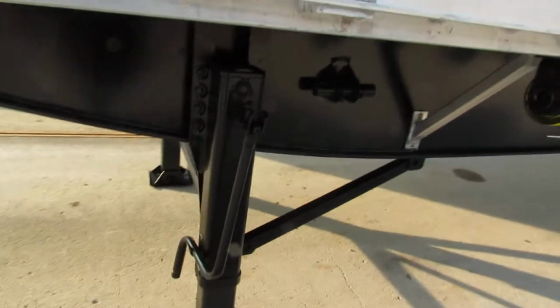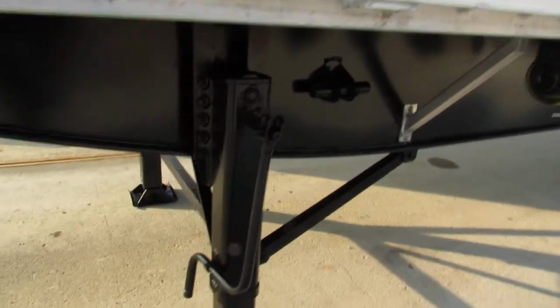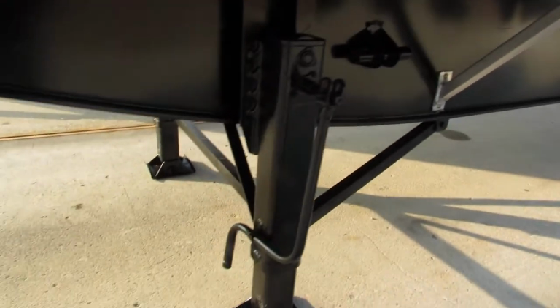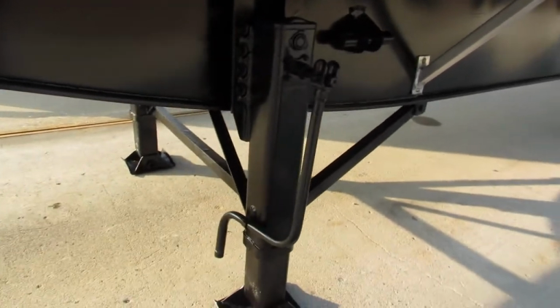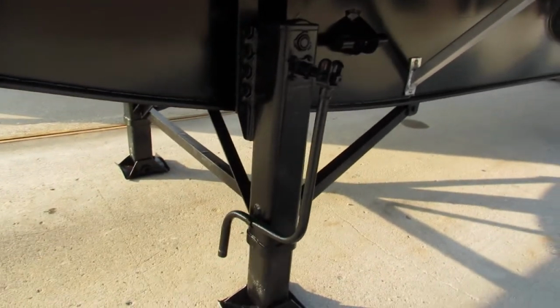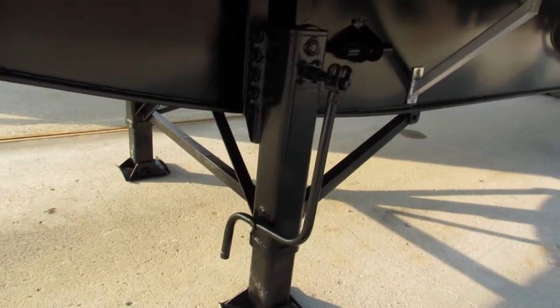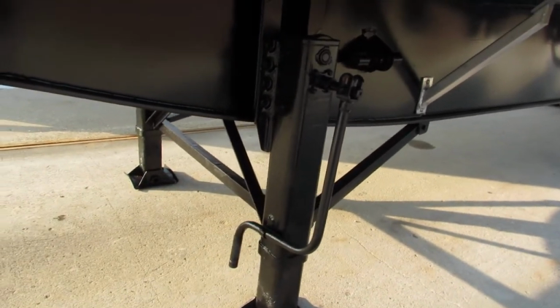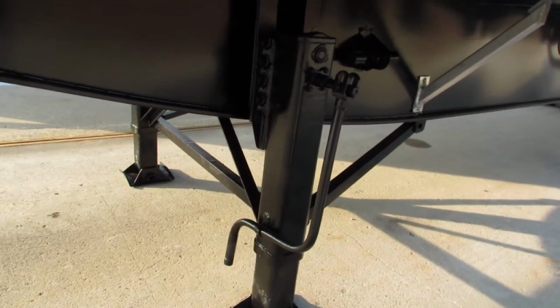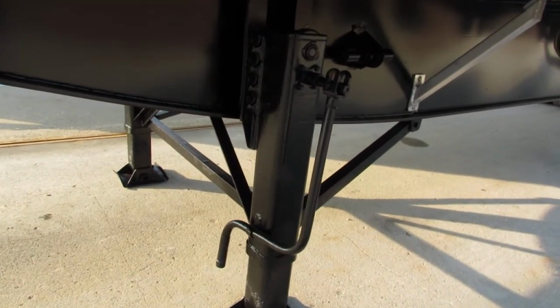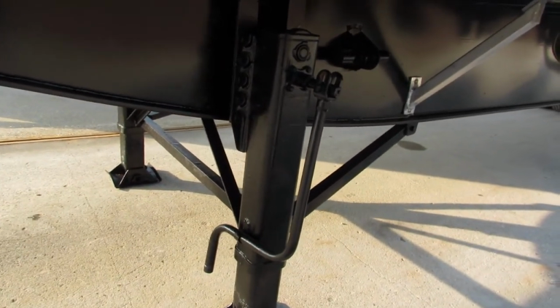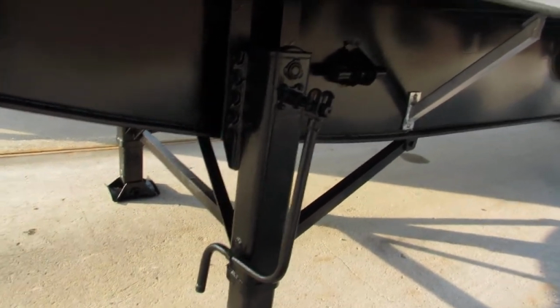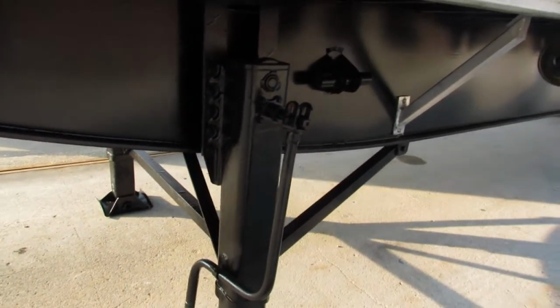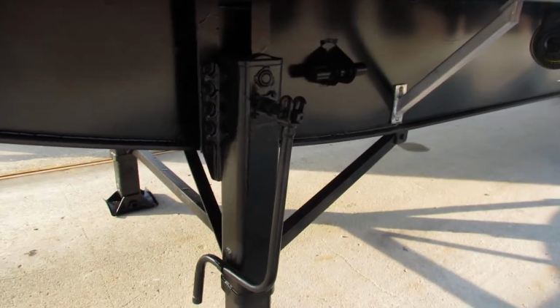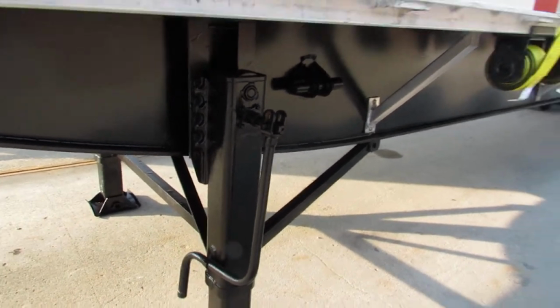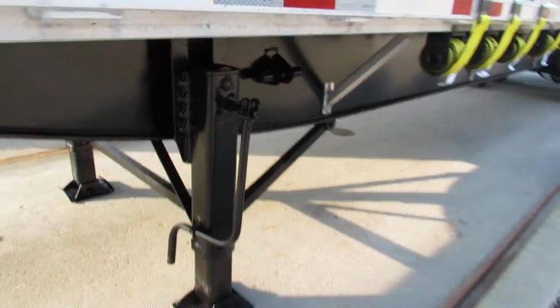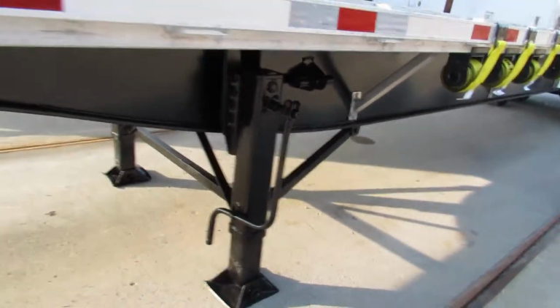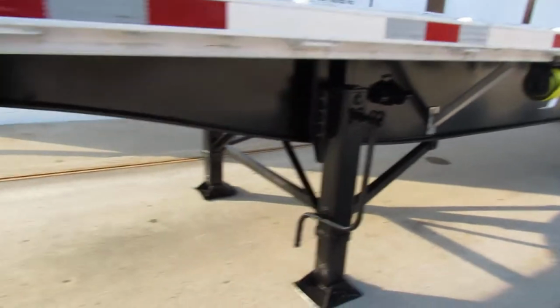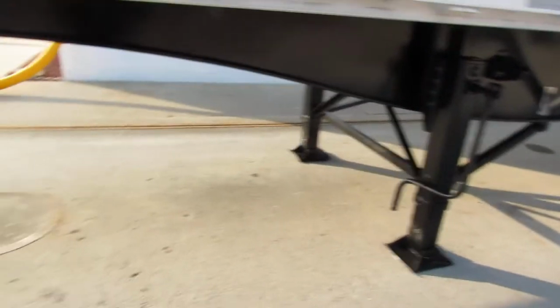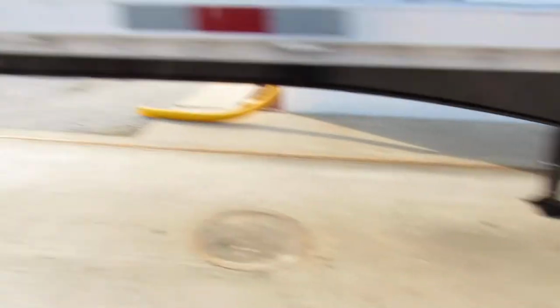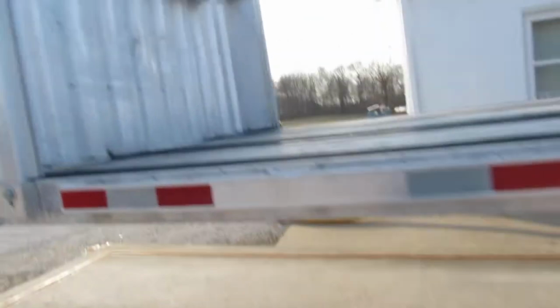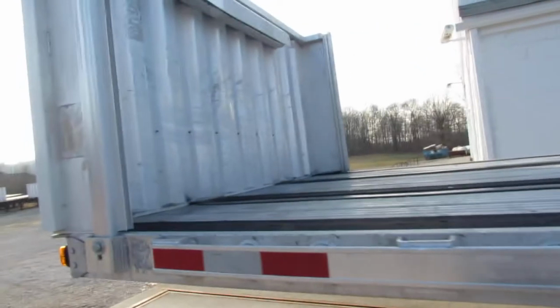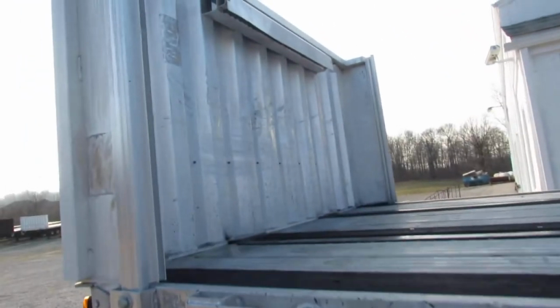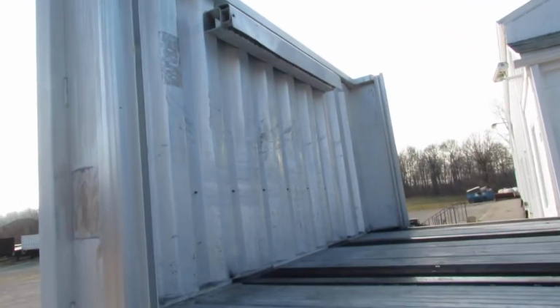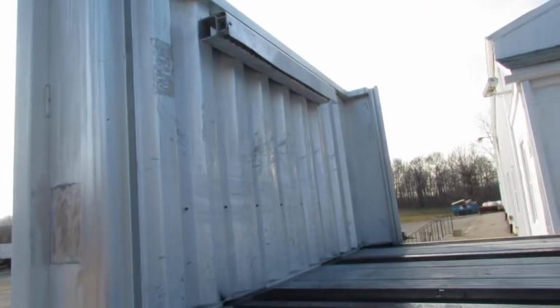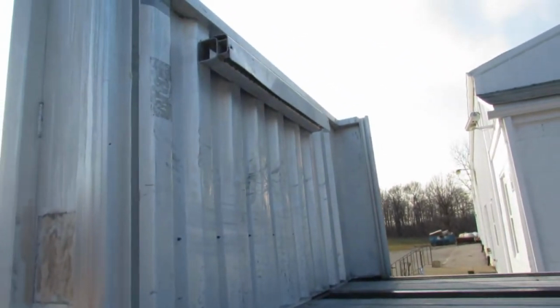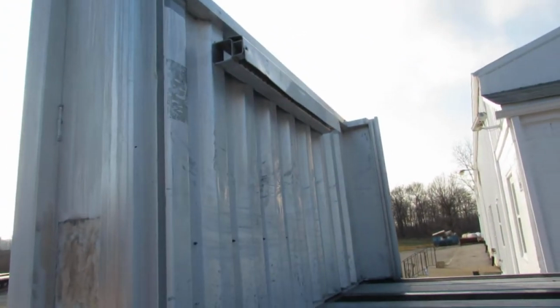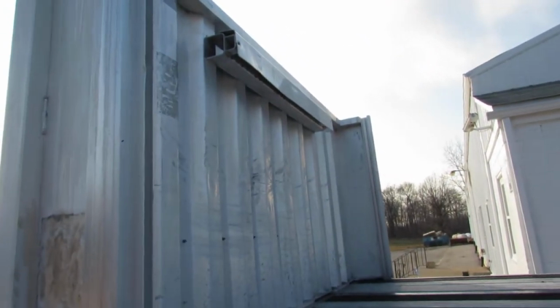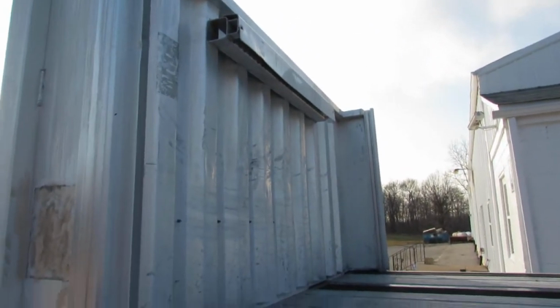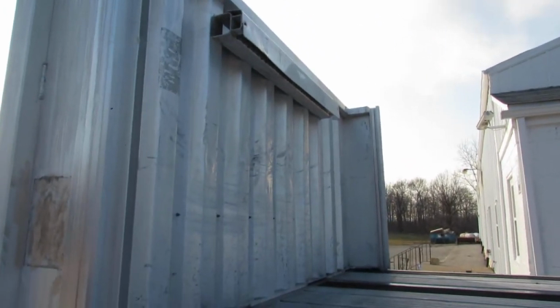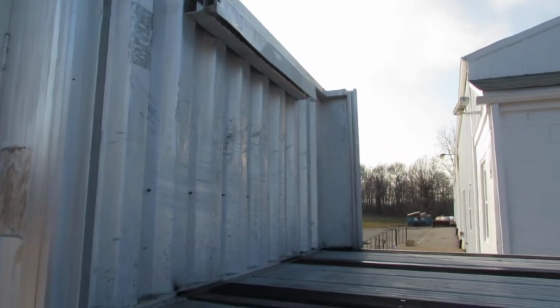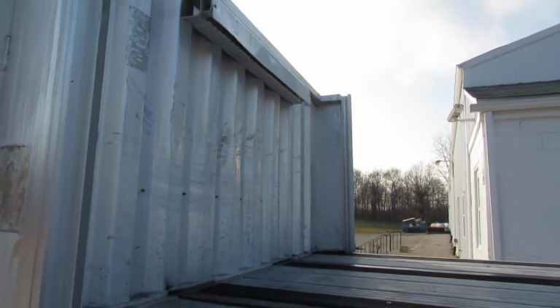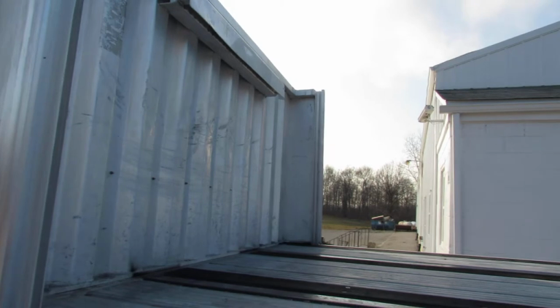The landing gear has been checked, verified, and re-lubricated — ready to come work for you. This particular aluminum headache rack does have a chain hook-up on the back.